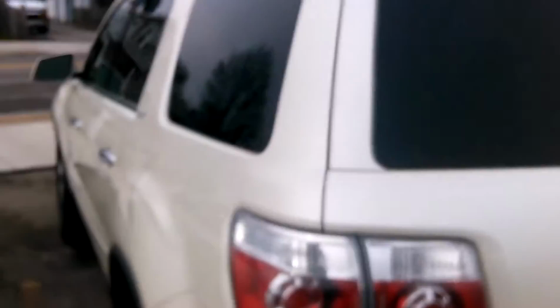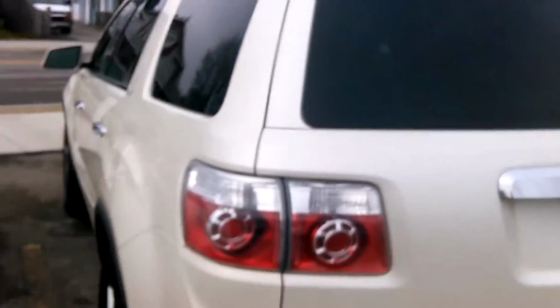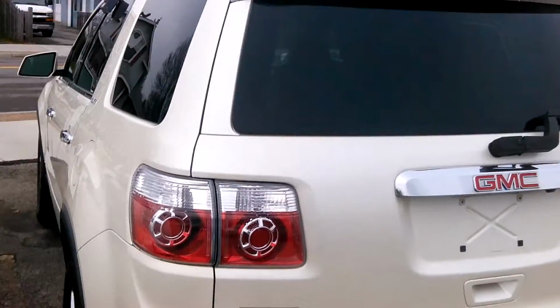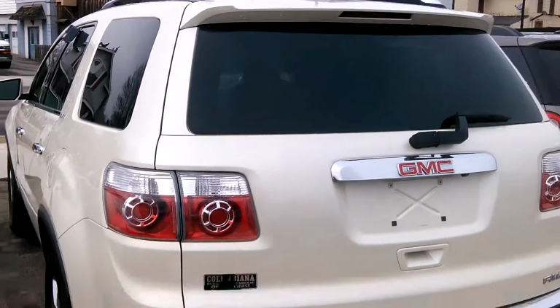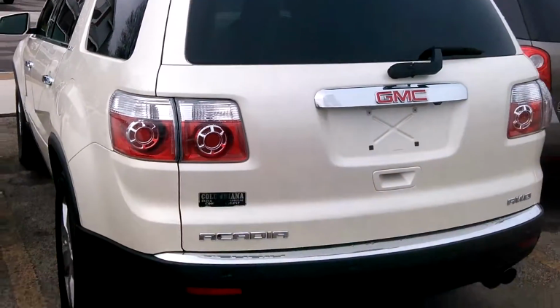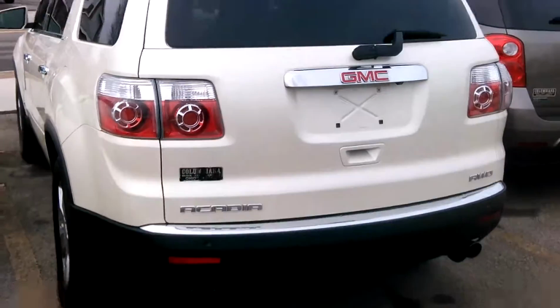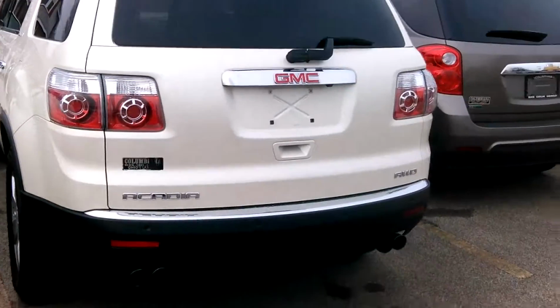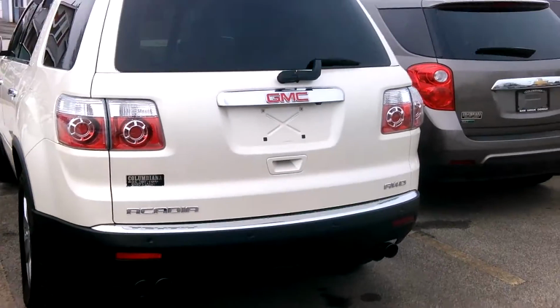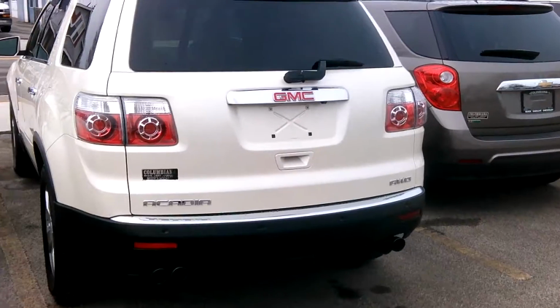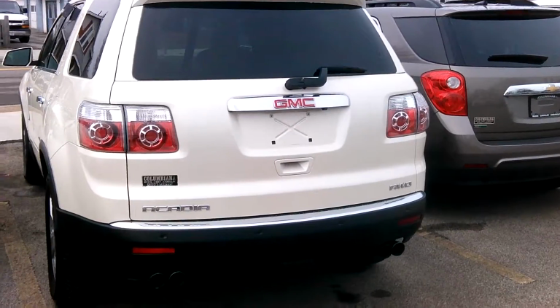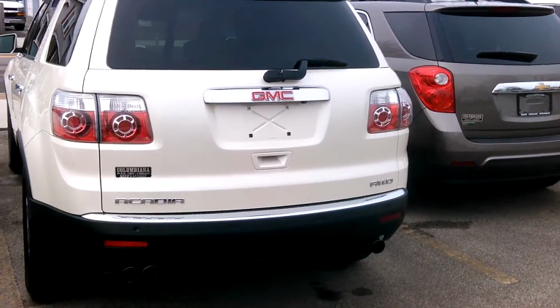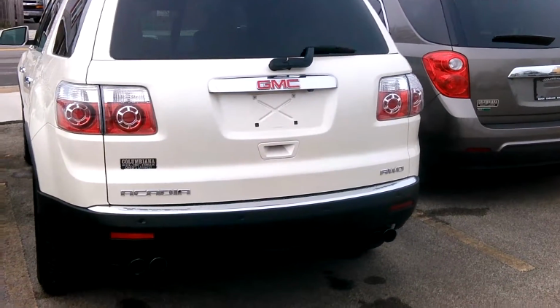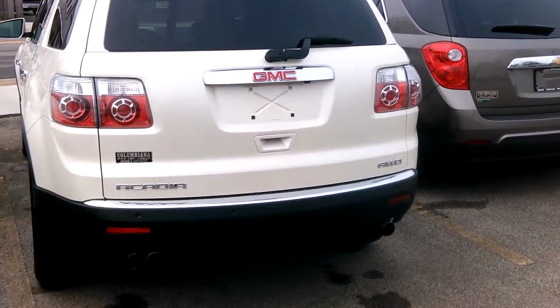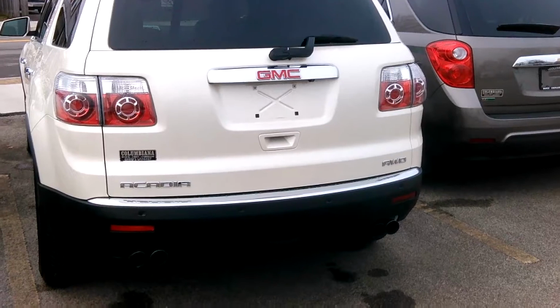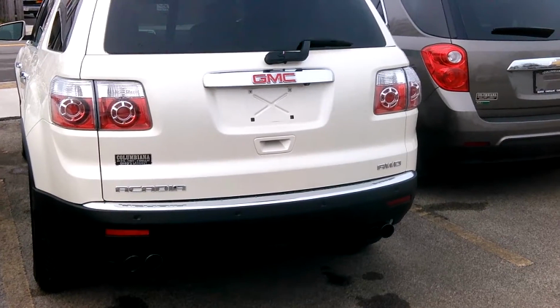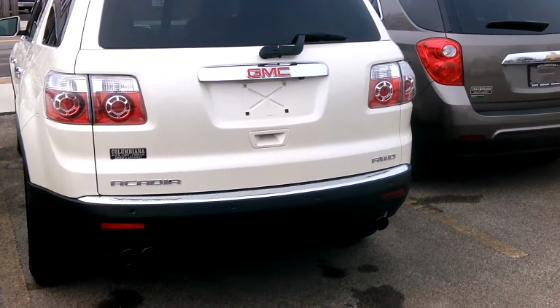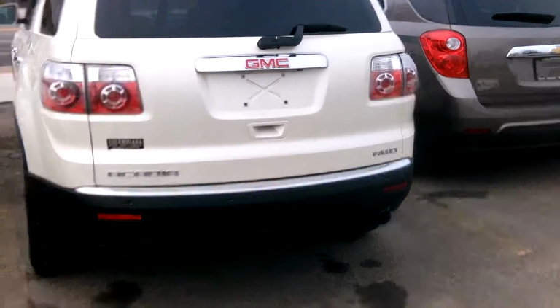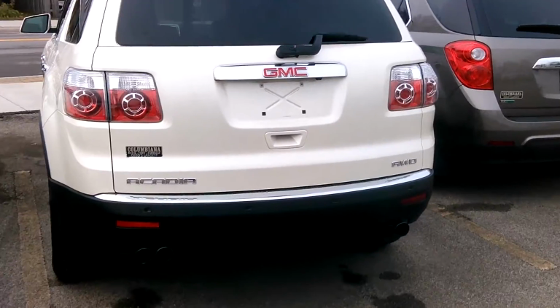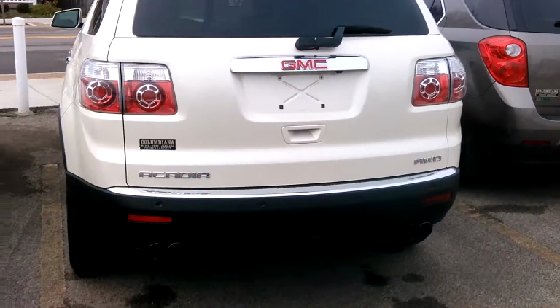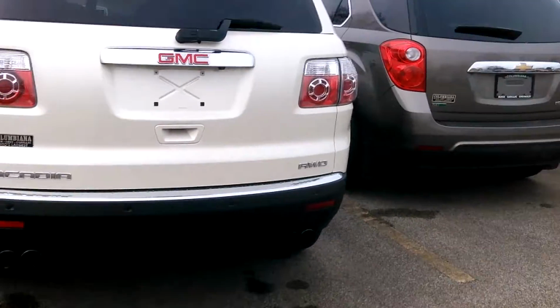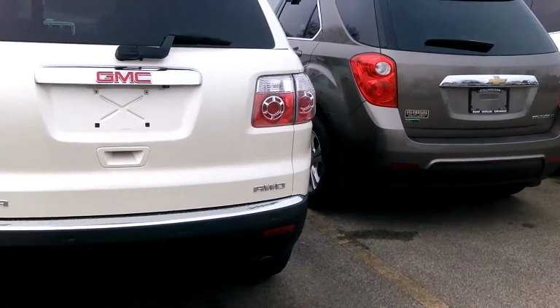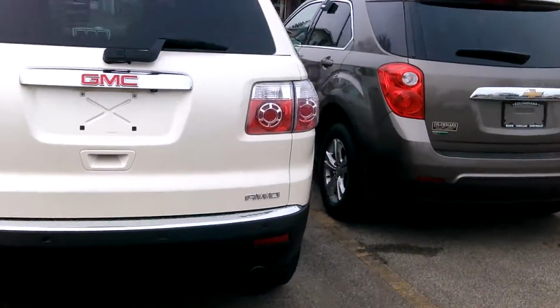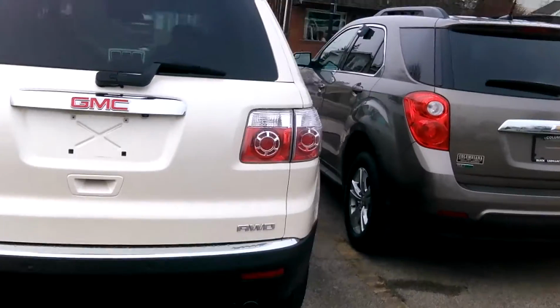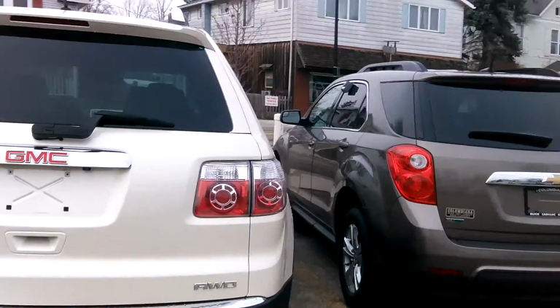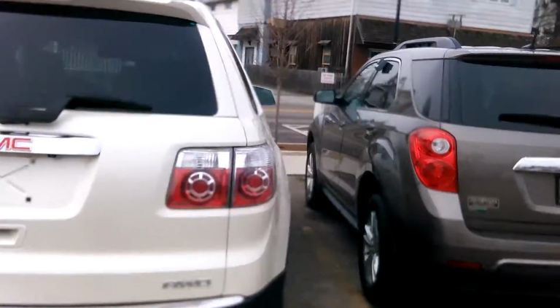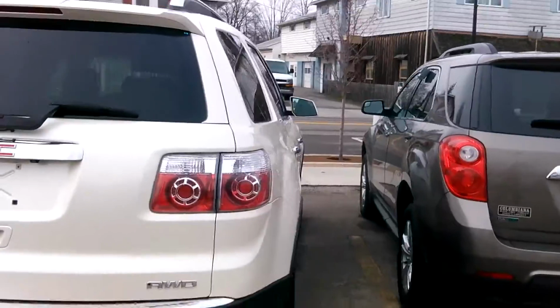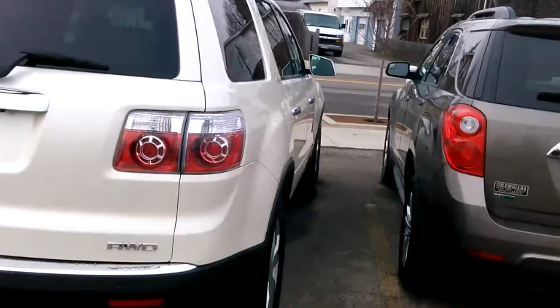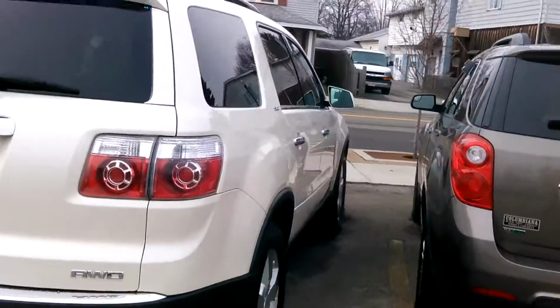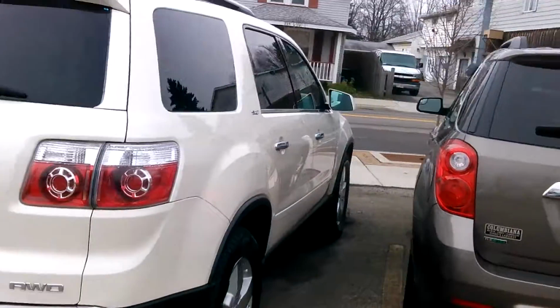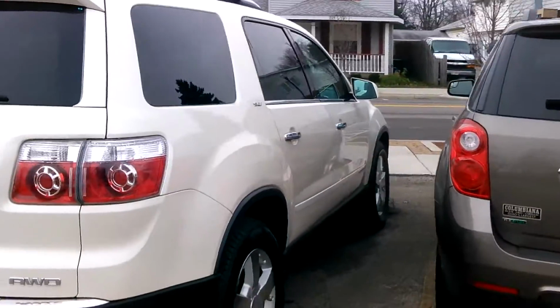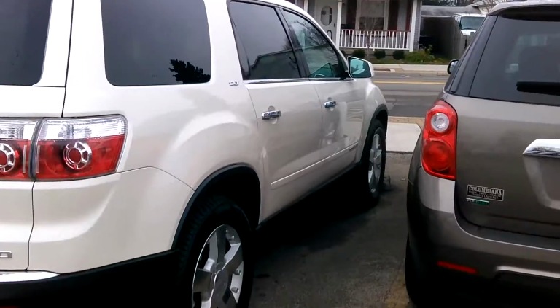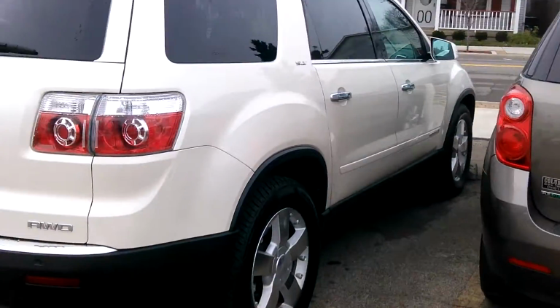So this is an SLT. It has the dual exhaust, it is all-wheel drive, backup camera — a lot of options.